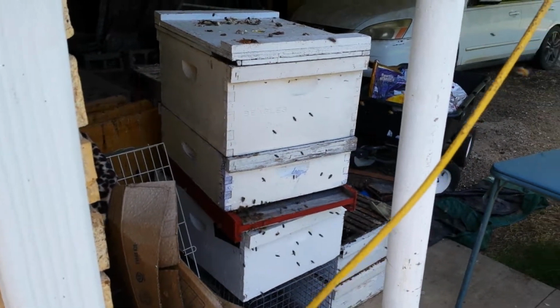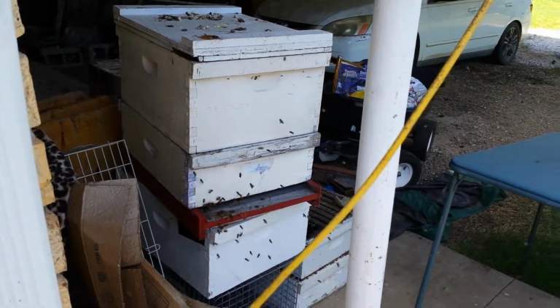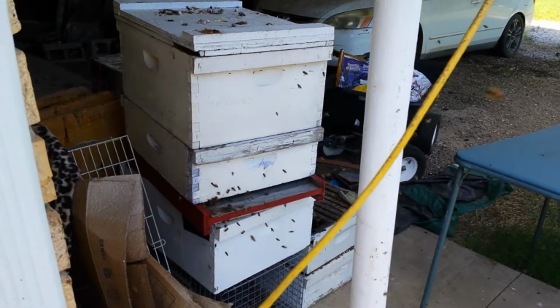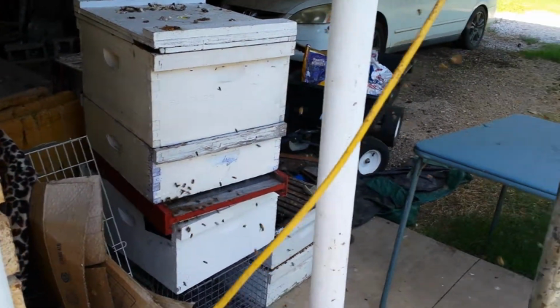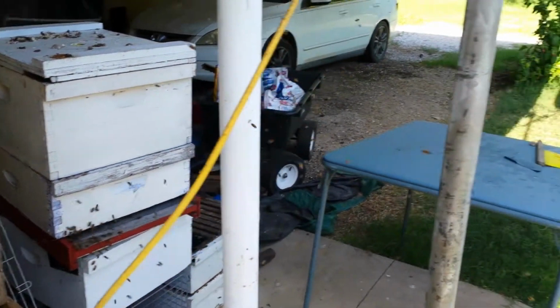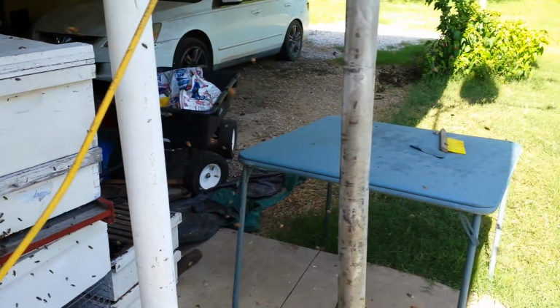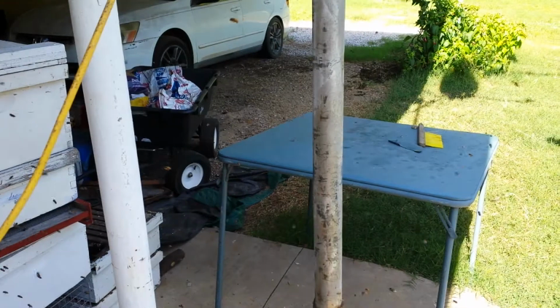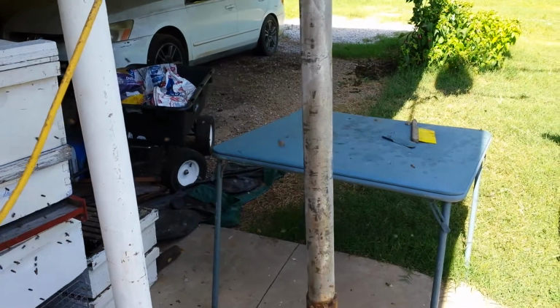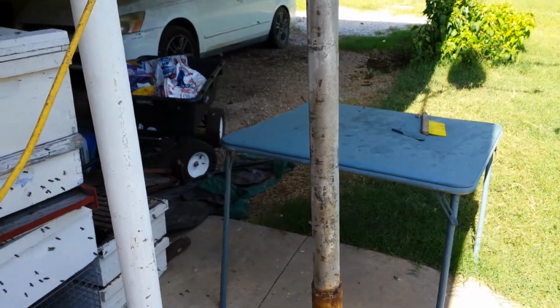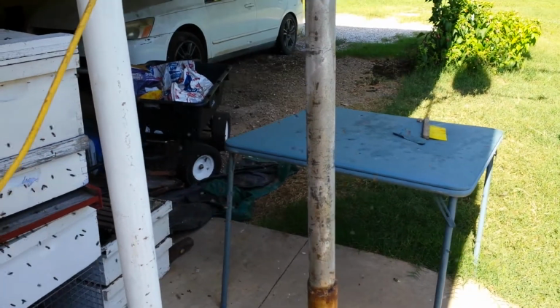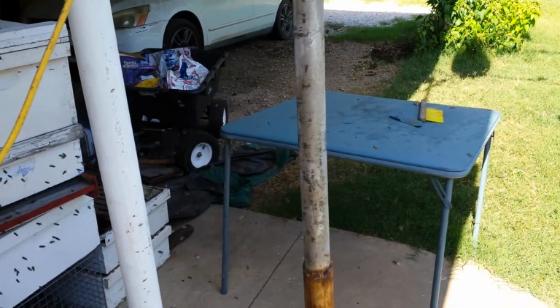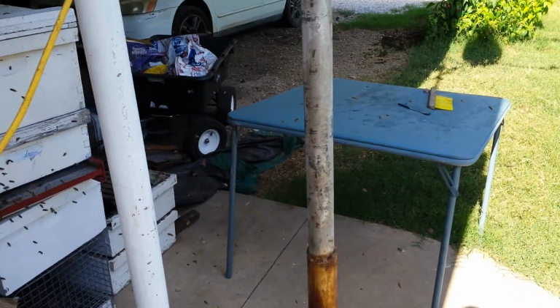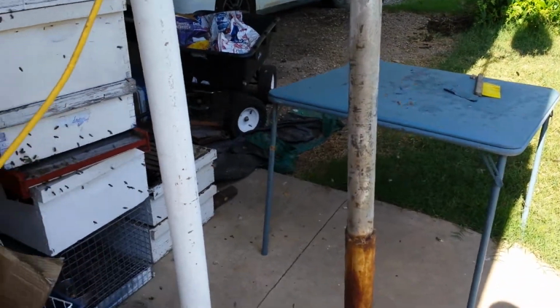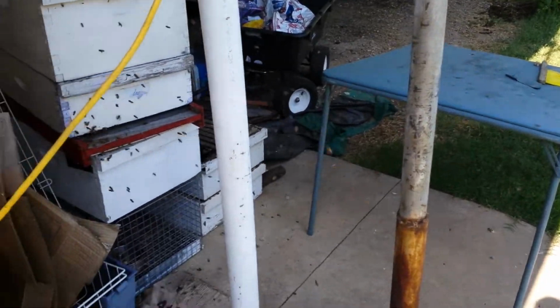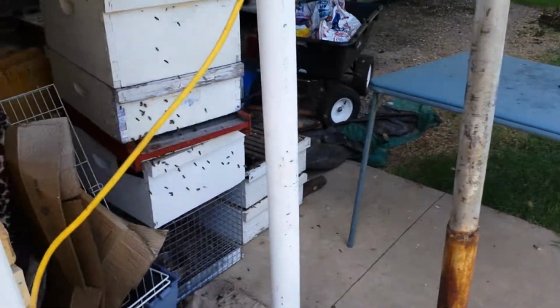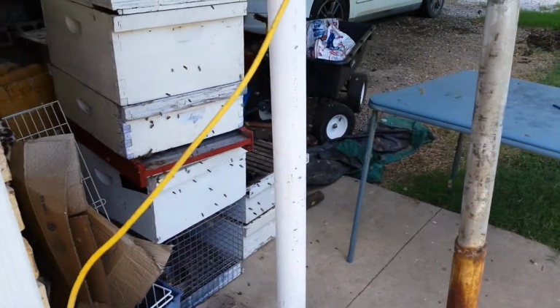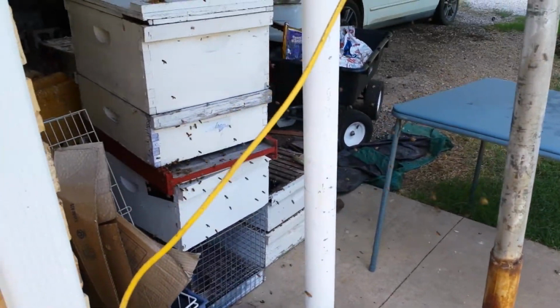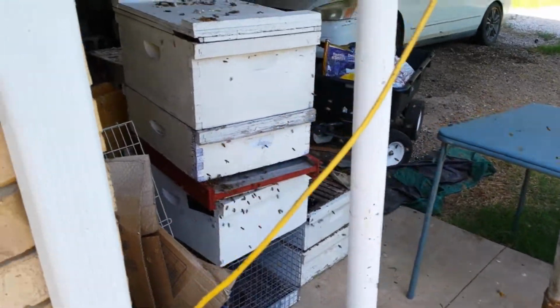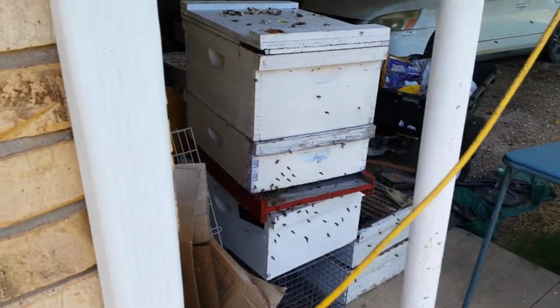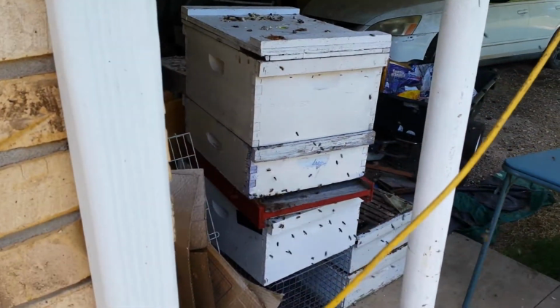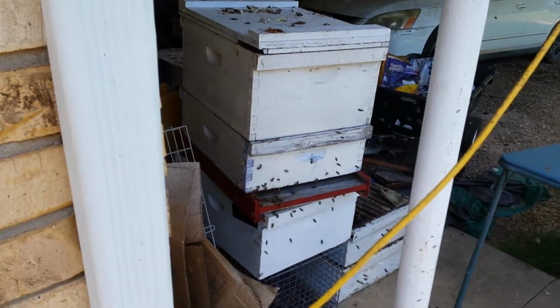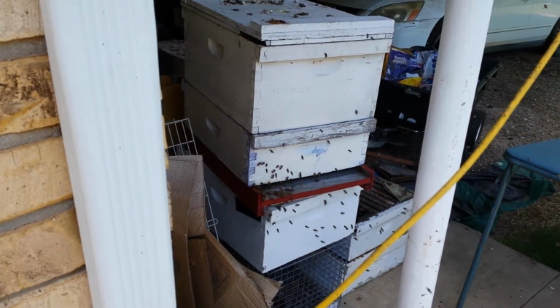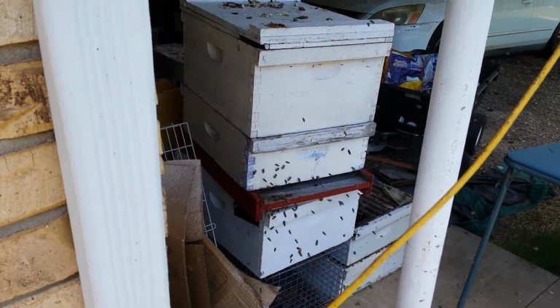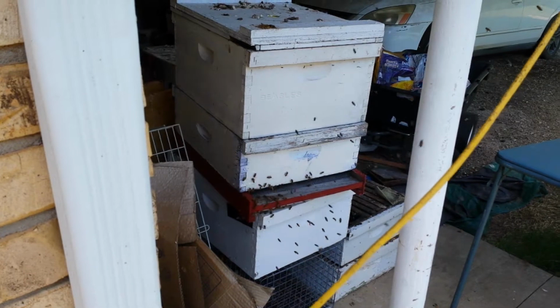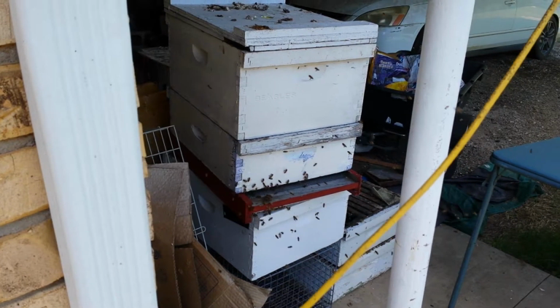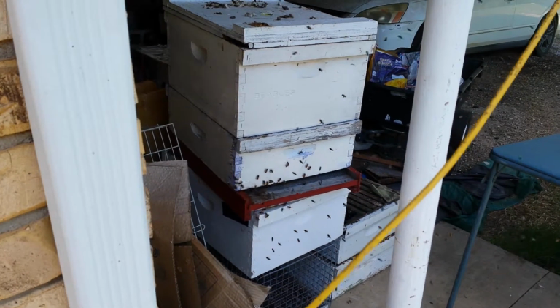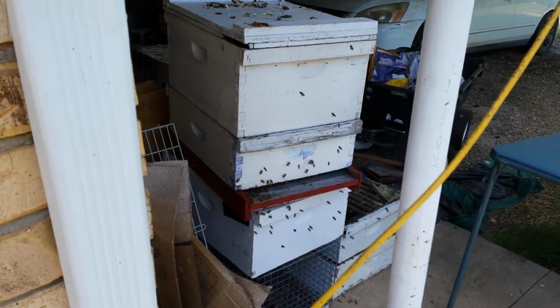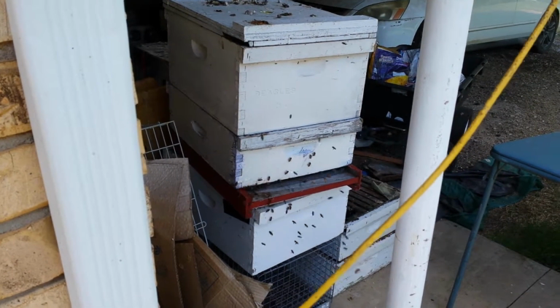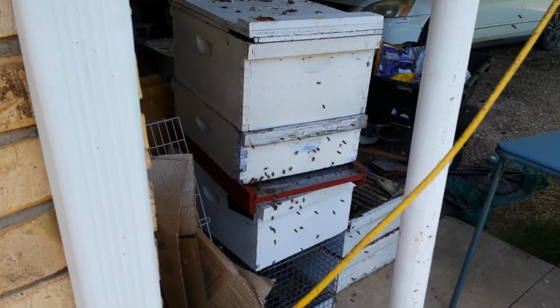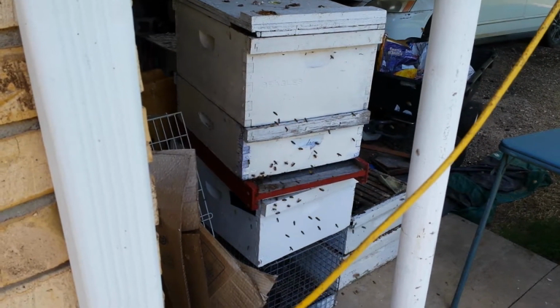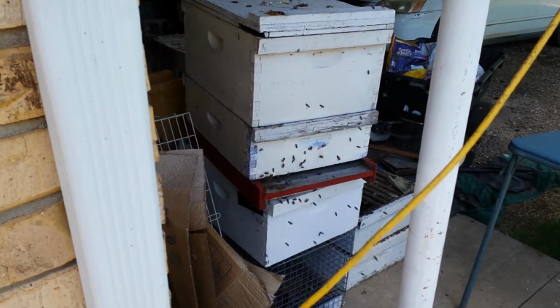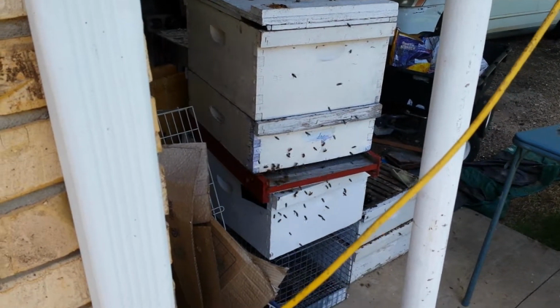It's settling down a little bit. They're not very aggressive, this hive — thank goodness — because we walk by it and live by it and park by it and do things by it every day.